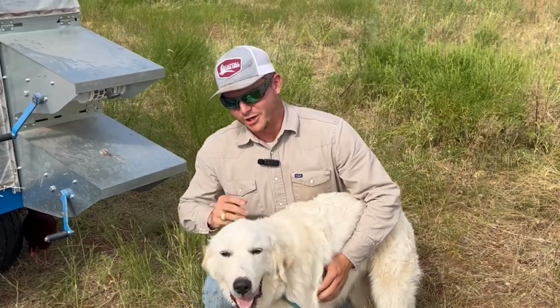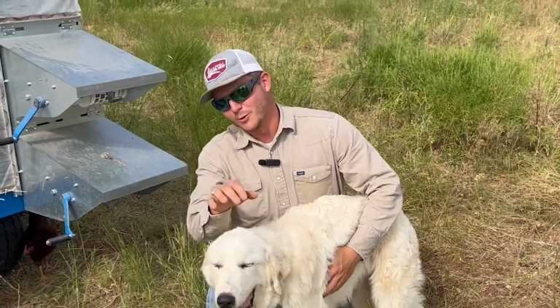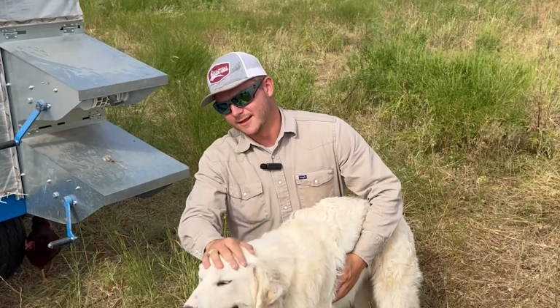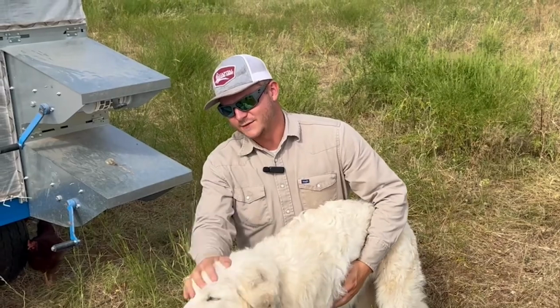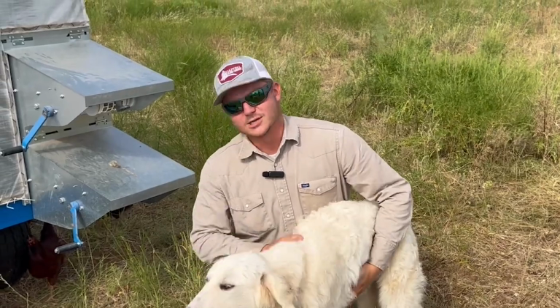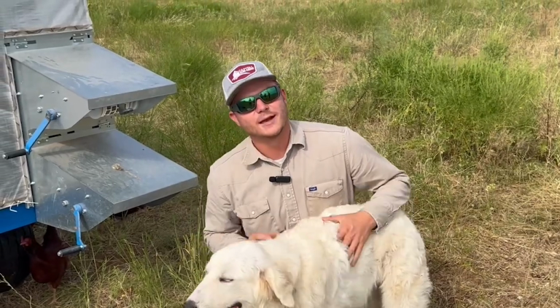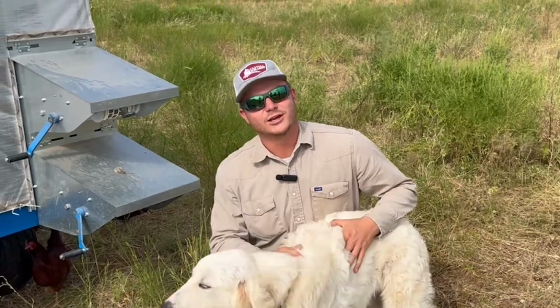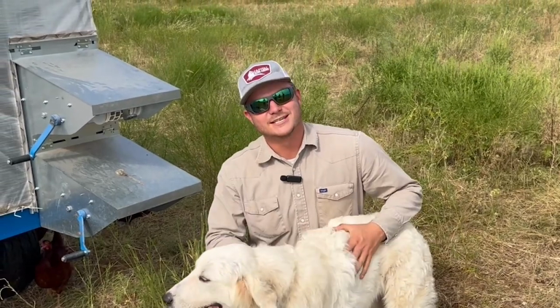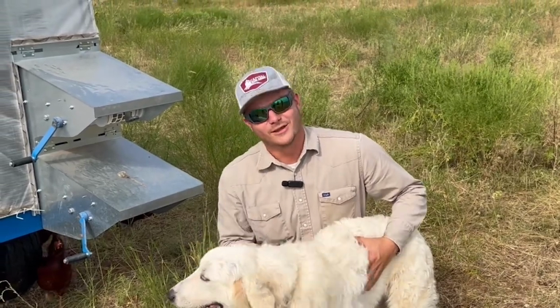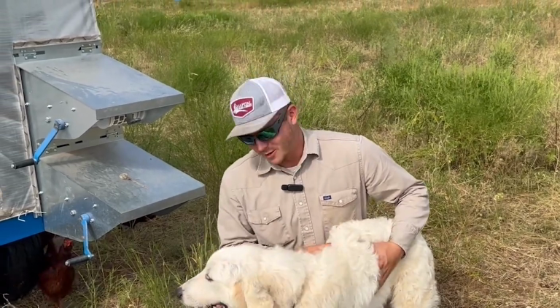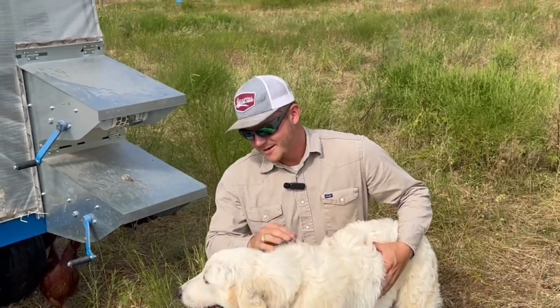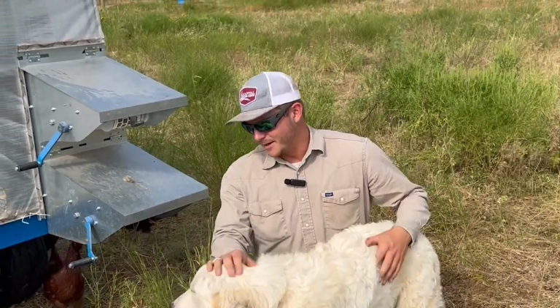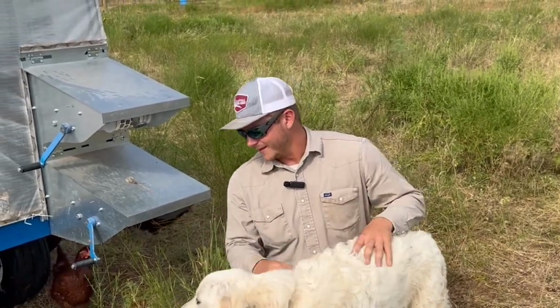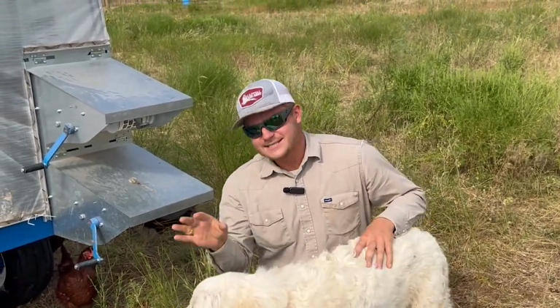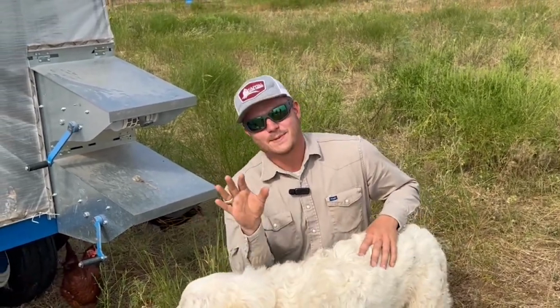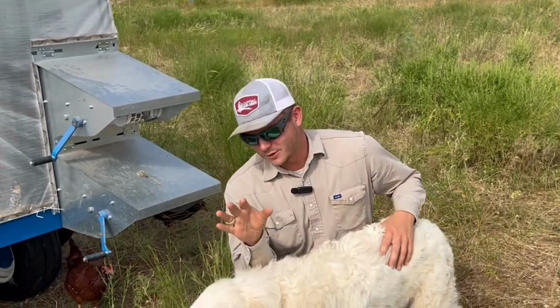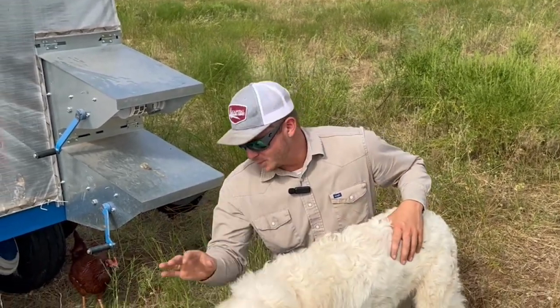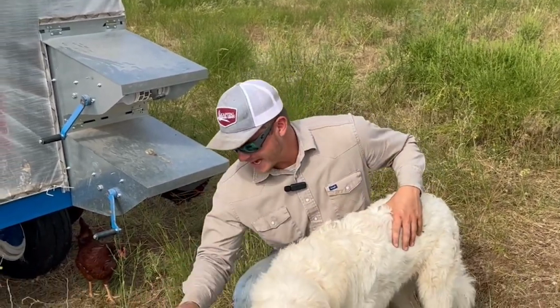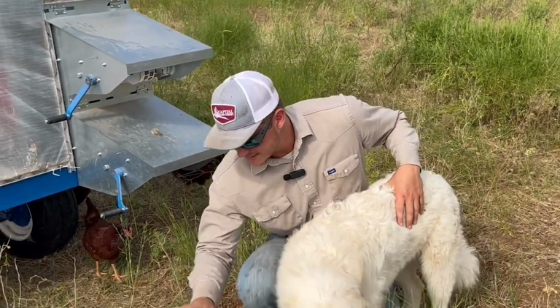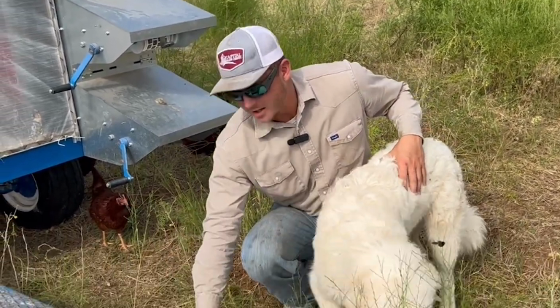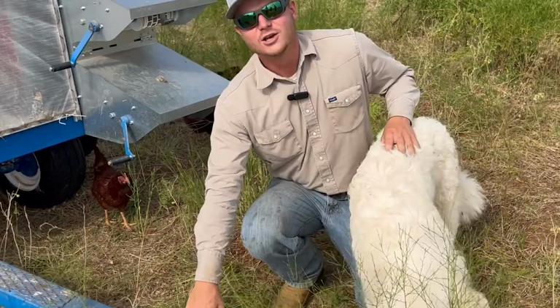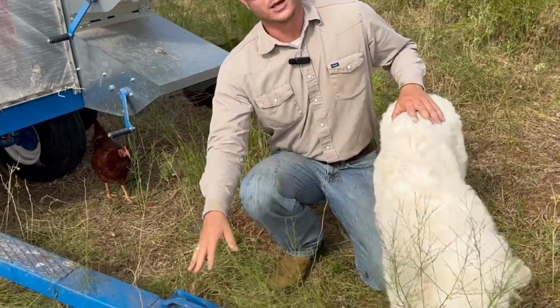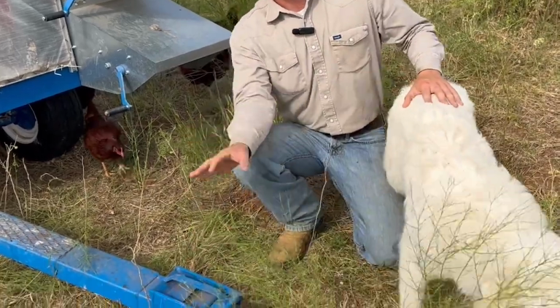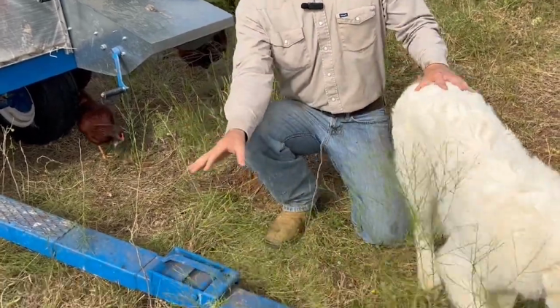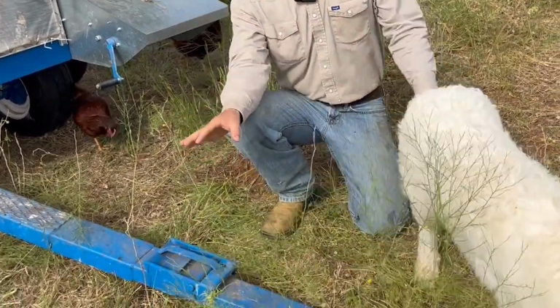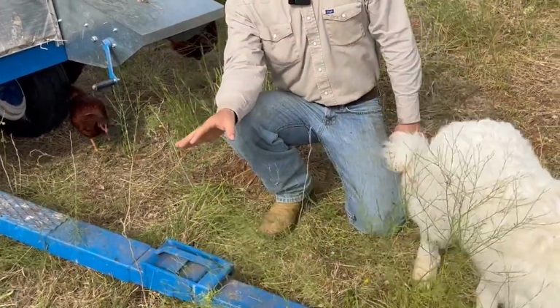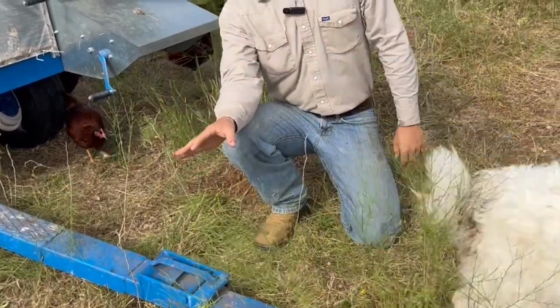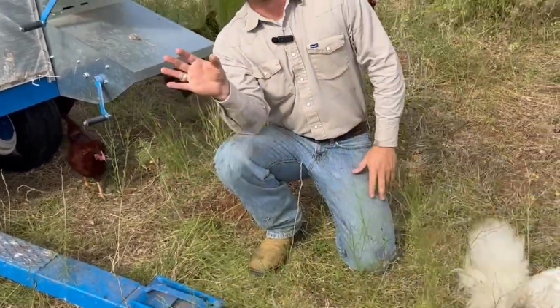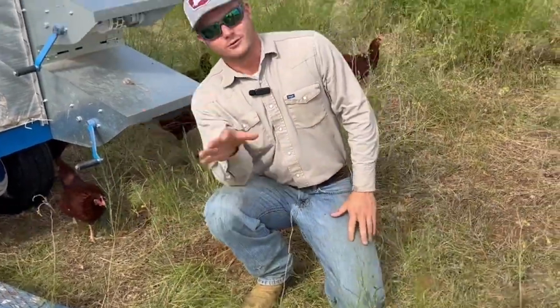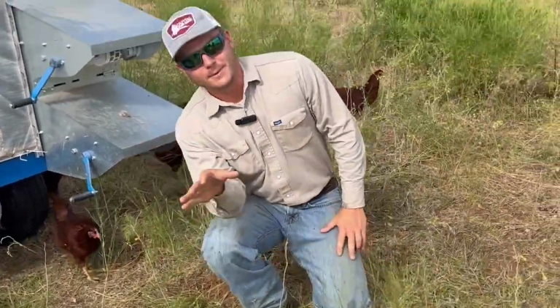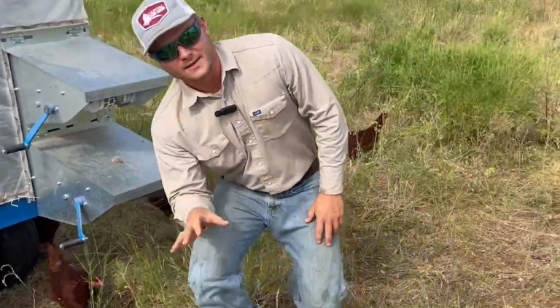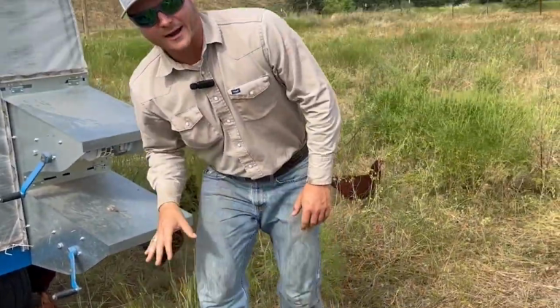Ruger wasn't in the last video so we made sure he was in on this one. The last aspect of the coop is it has this tongue so we can hook it up to a UTV and move it around behind the cattle.